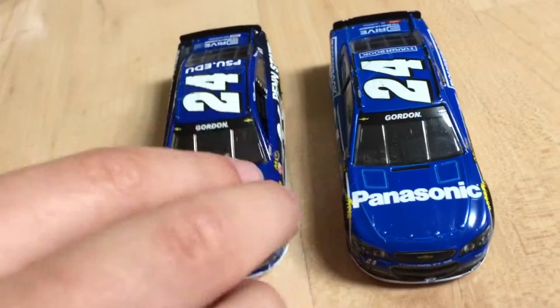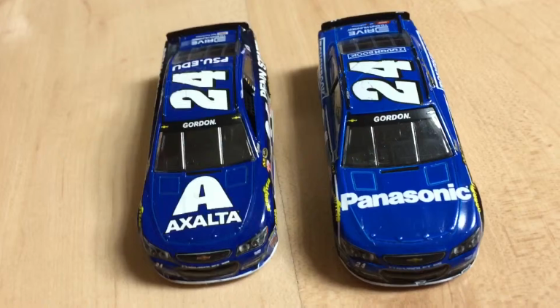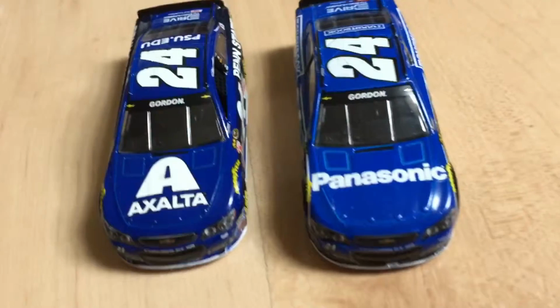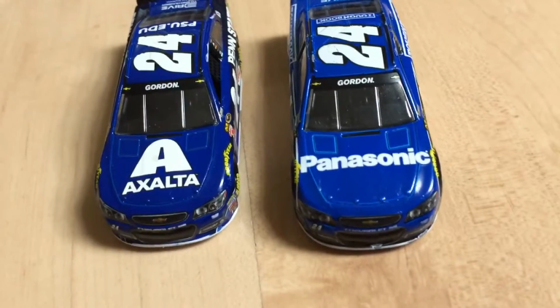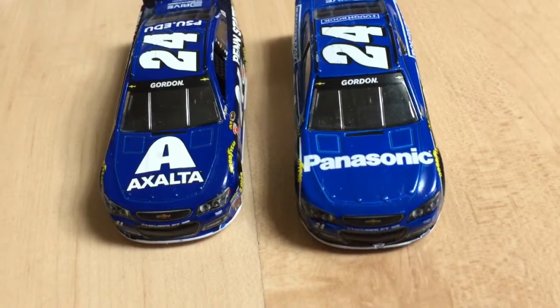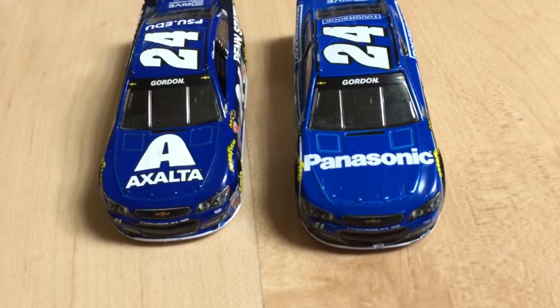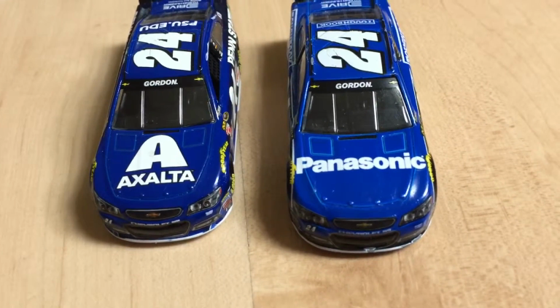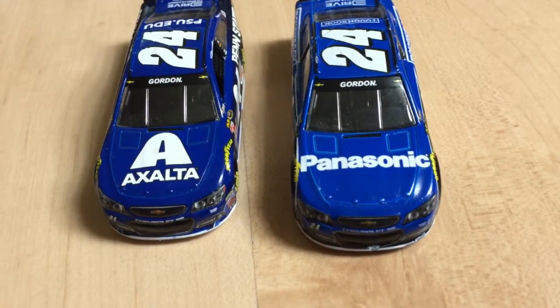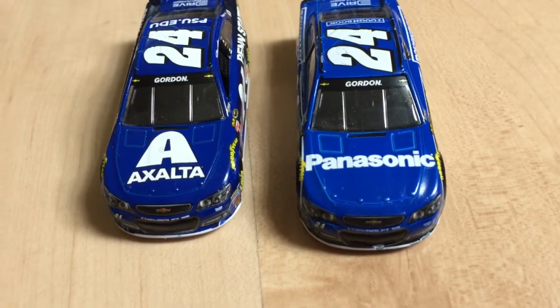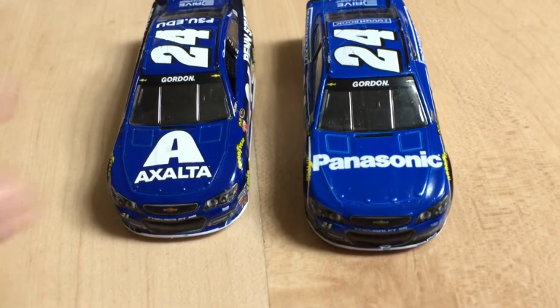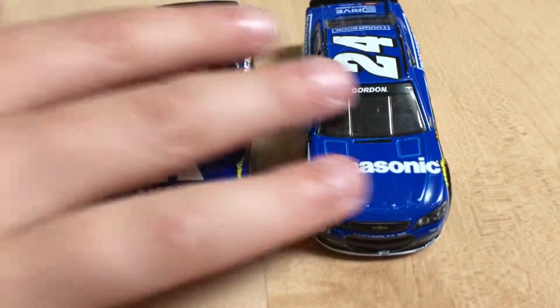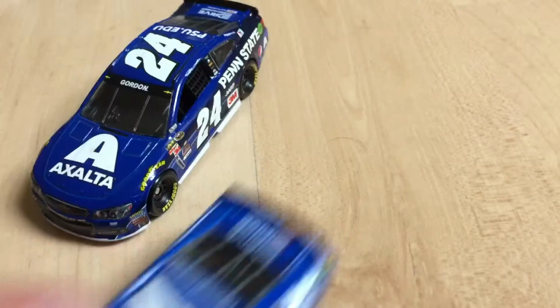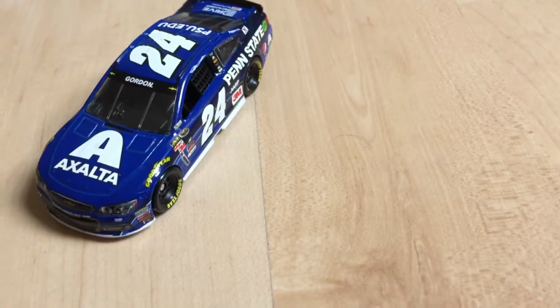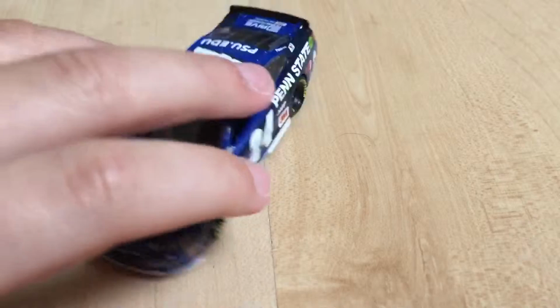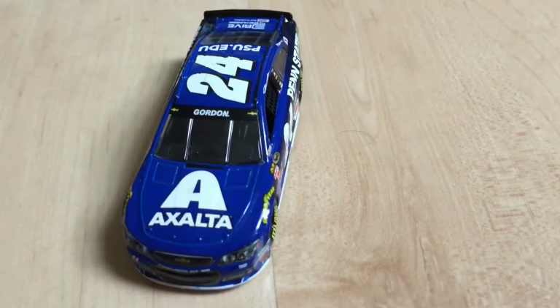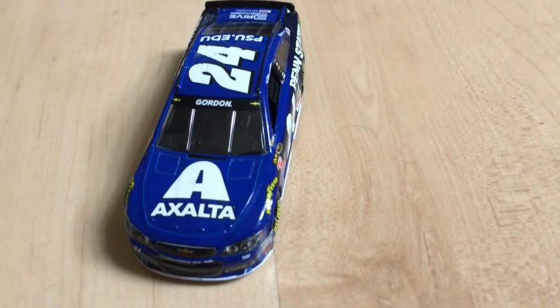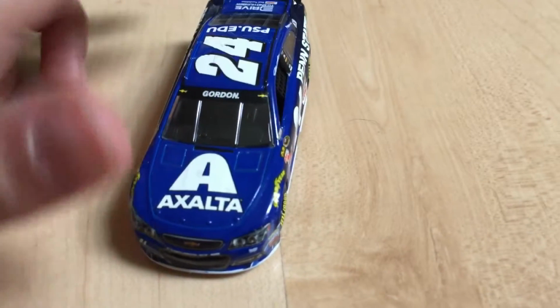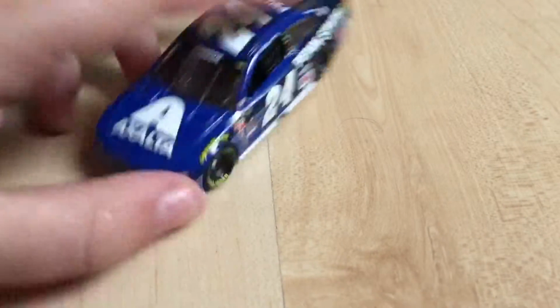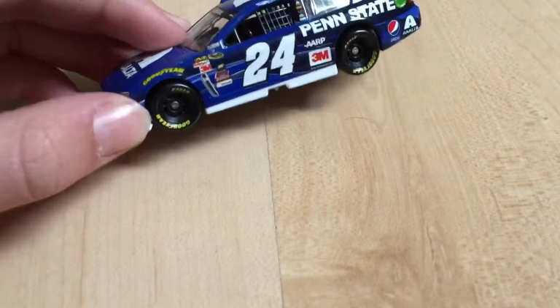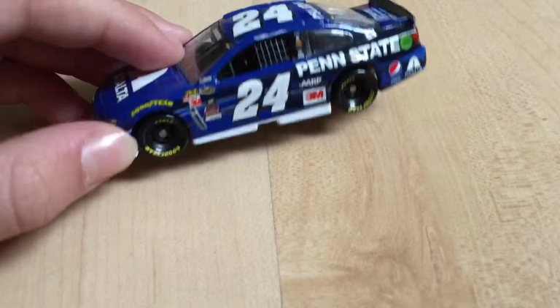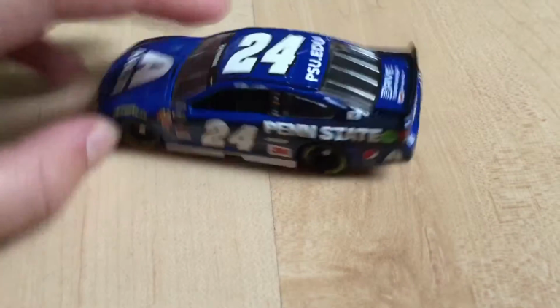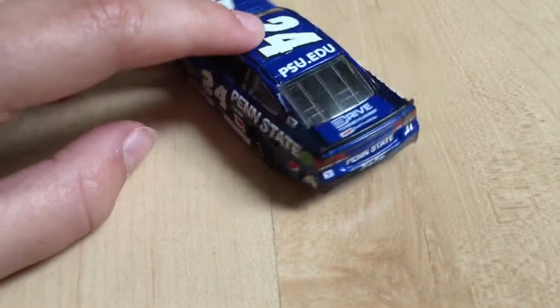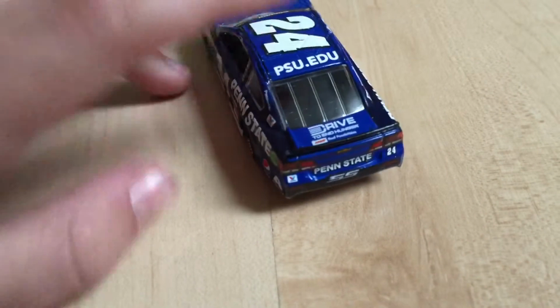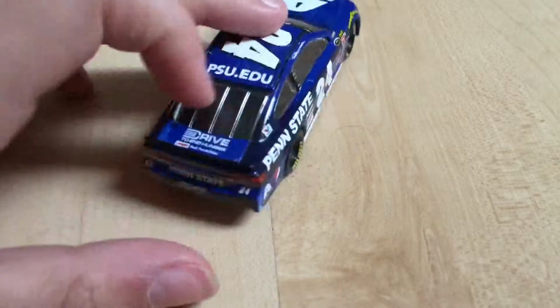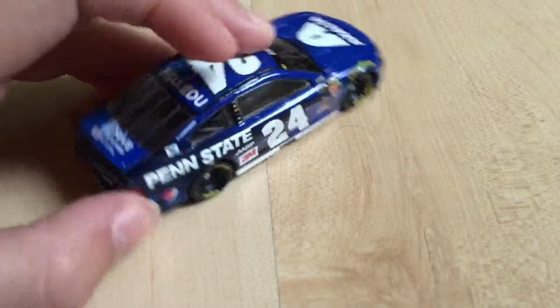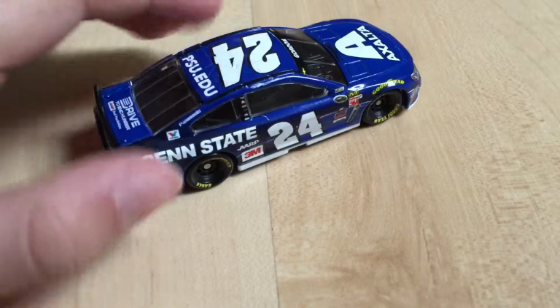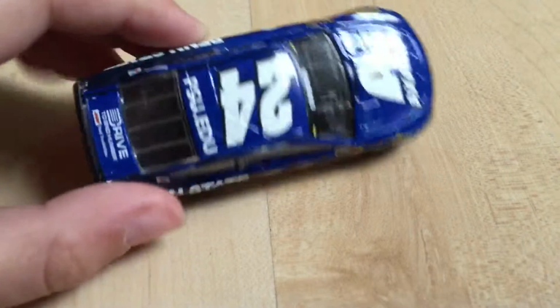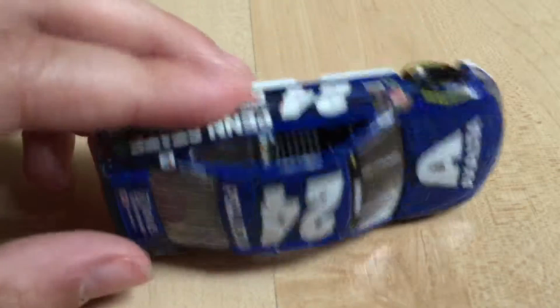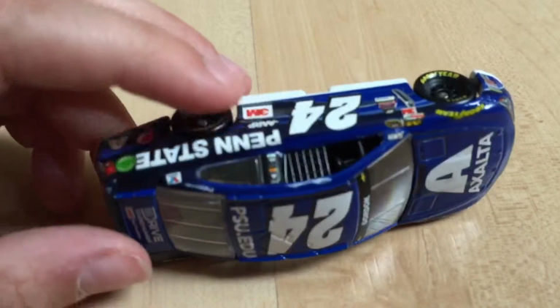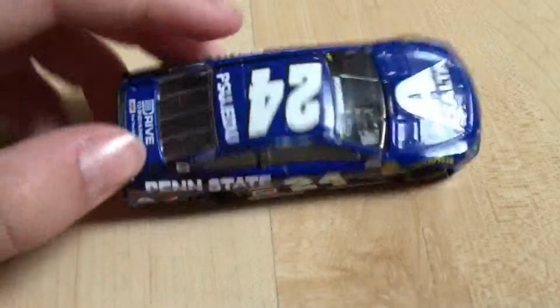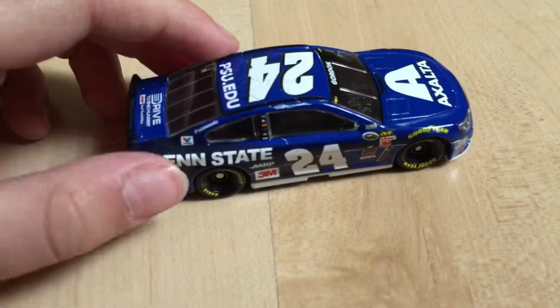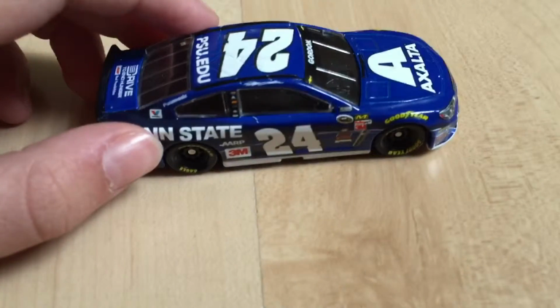Jeff Gordon's starting to want some blue cars. Well guys, thanks for watching this video. Bye-bye!